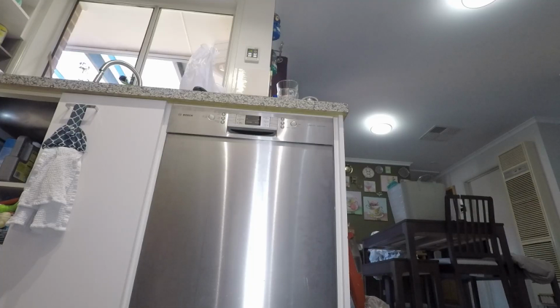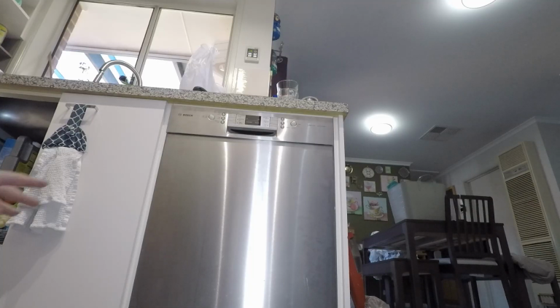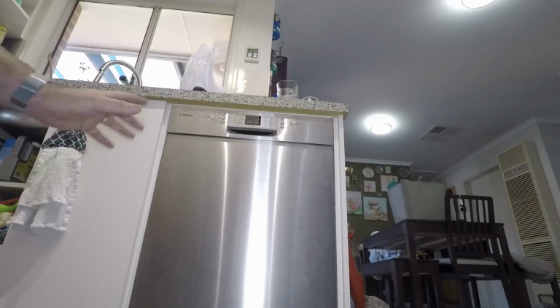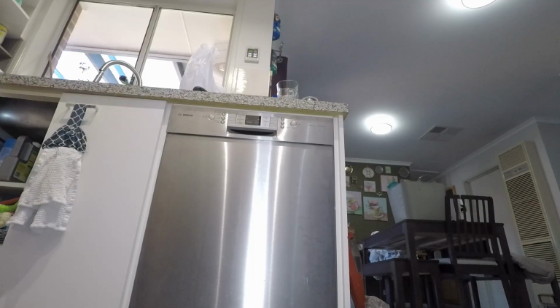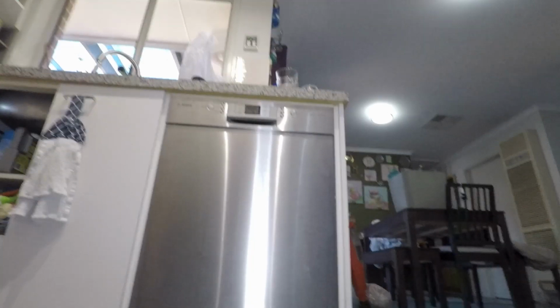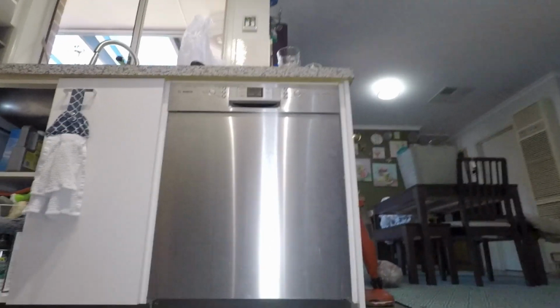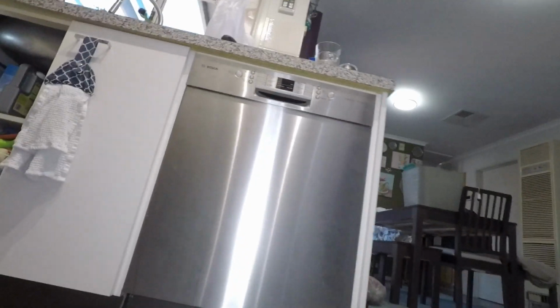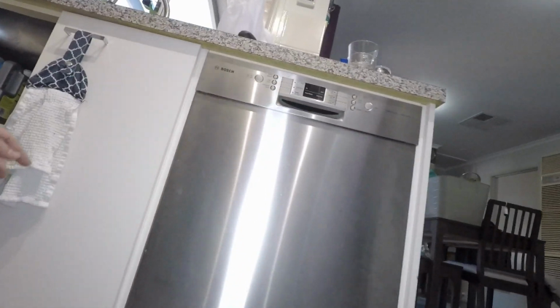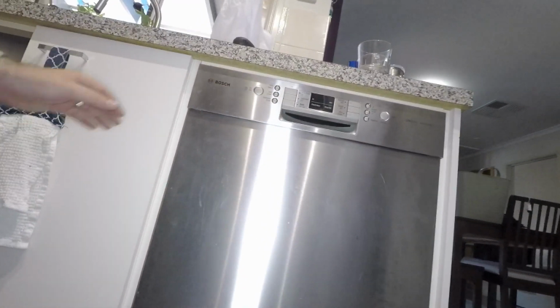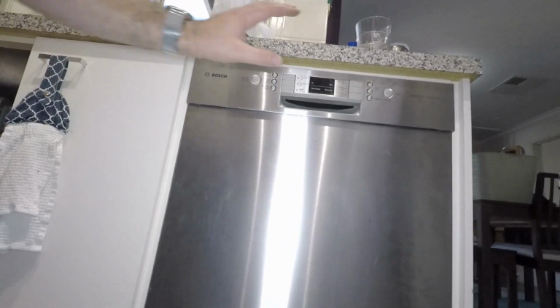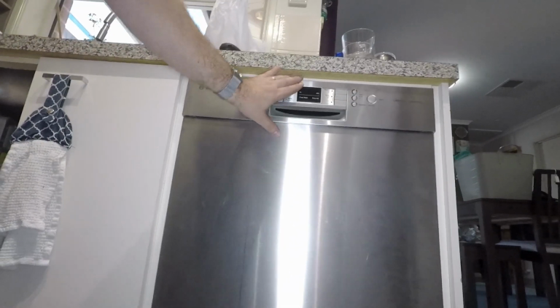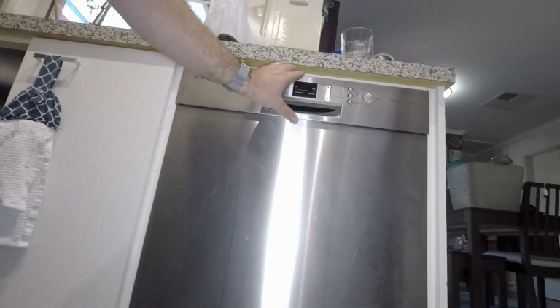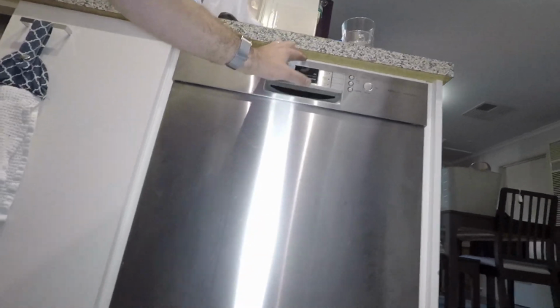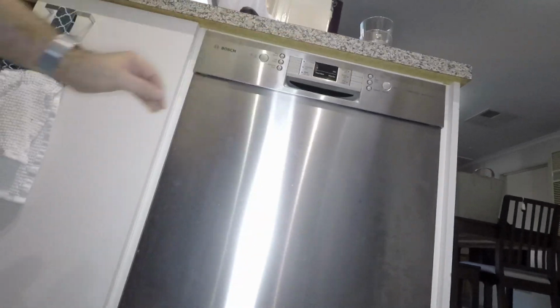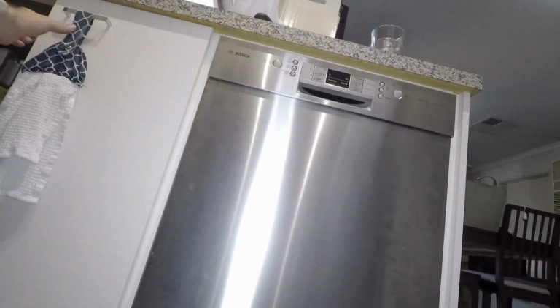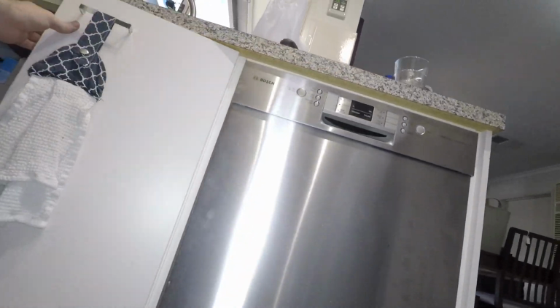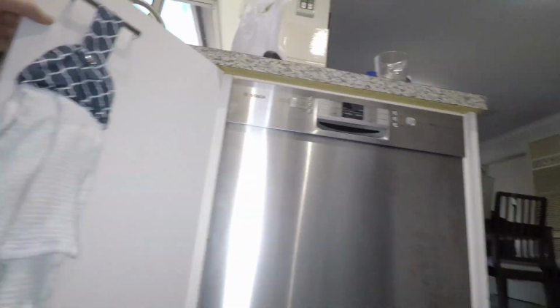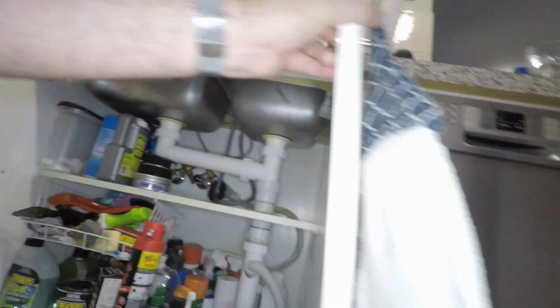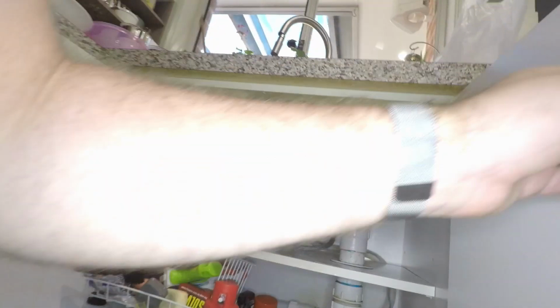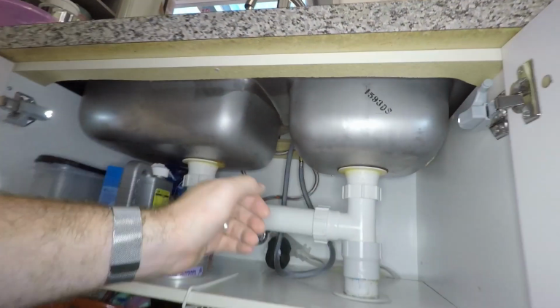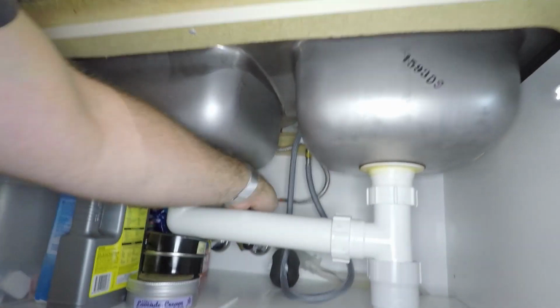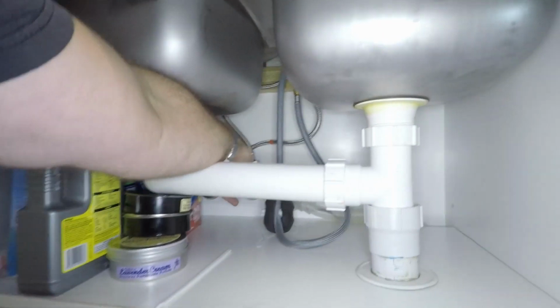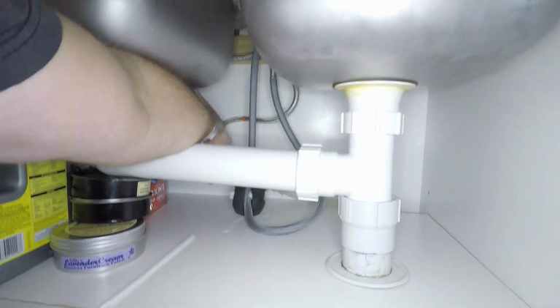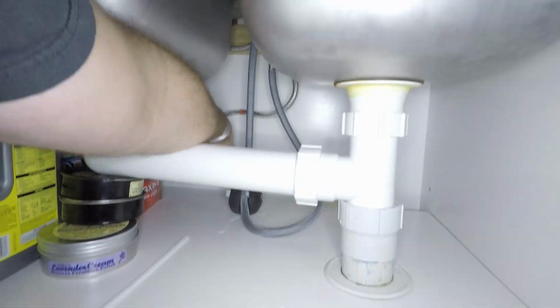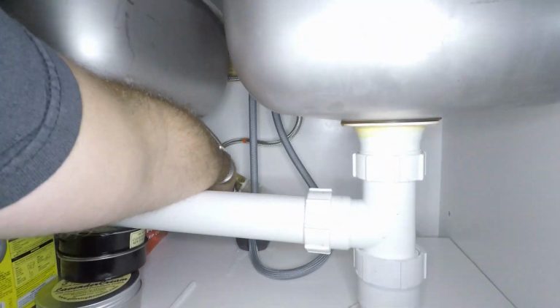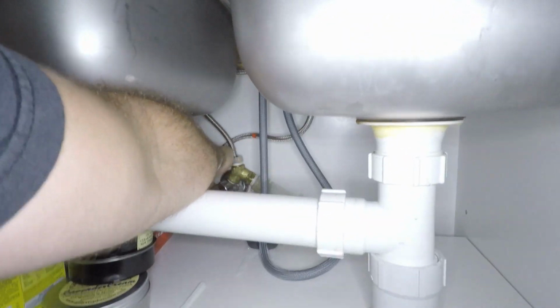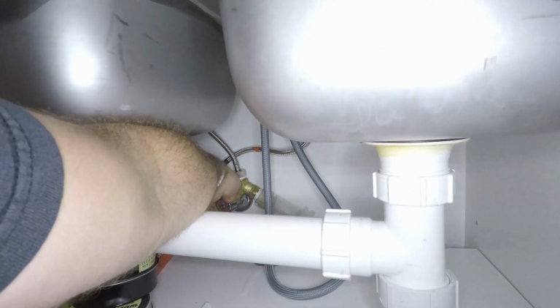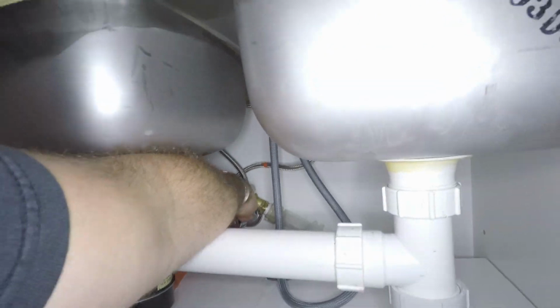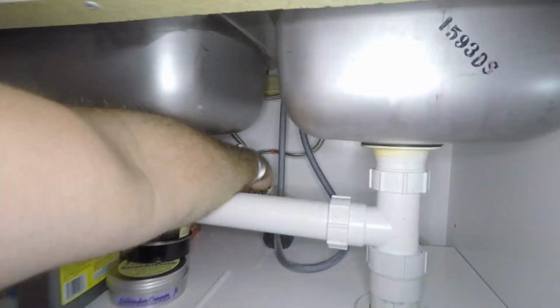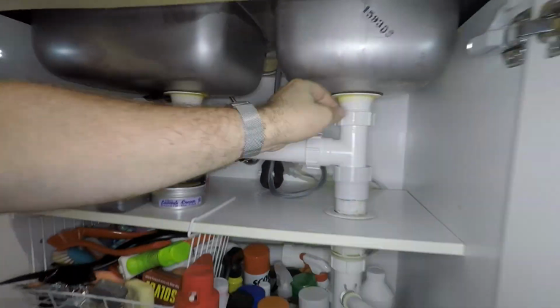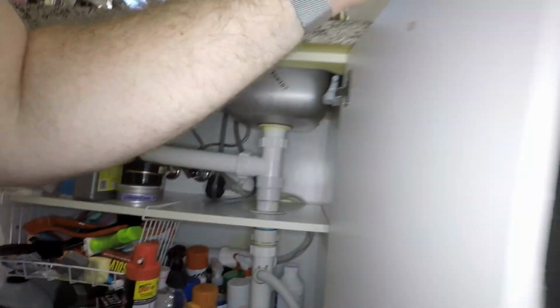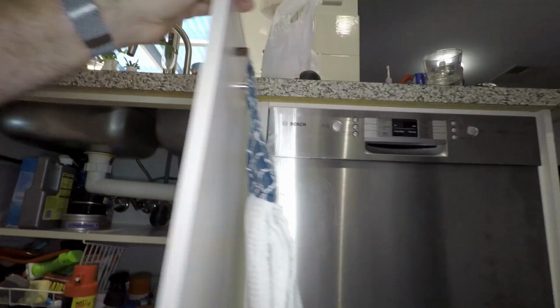Before we do anything else, just make sure that the power to the dishwasher is turned off and all the water to the dishwasher is also turned off.